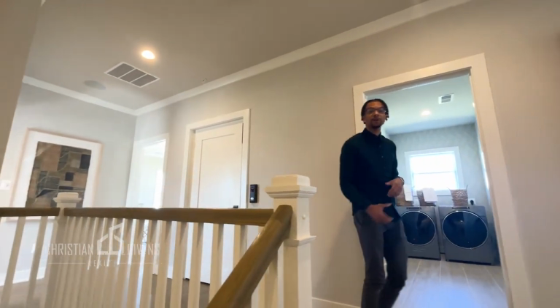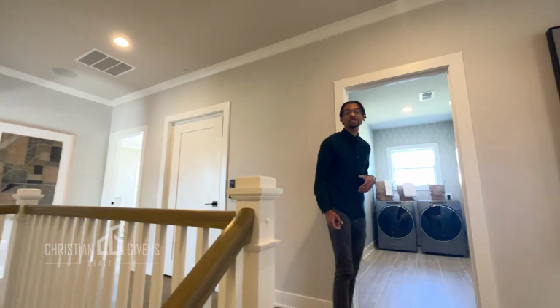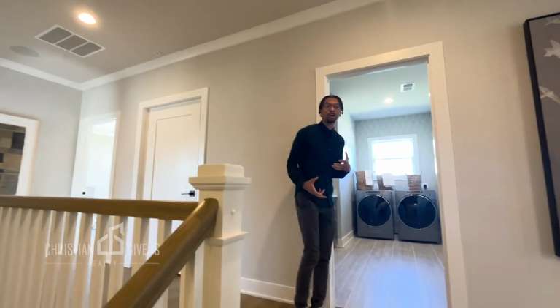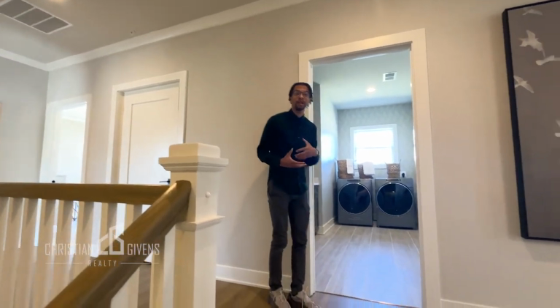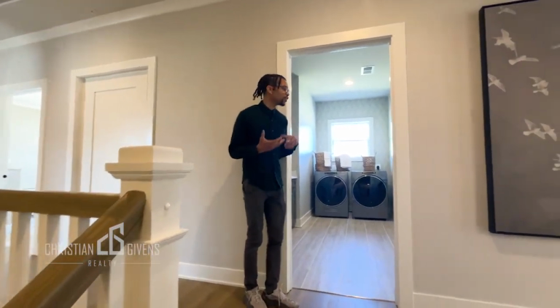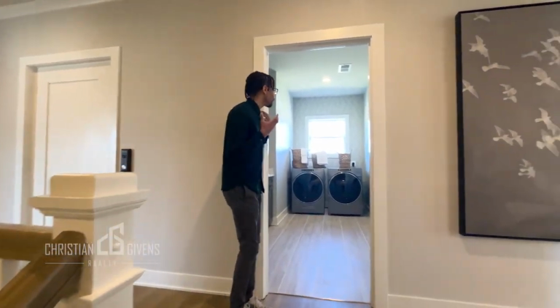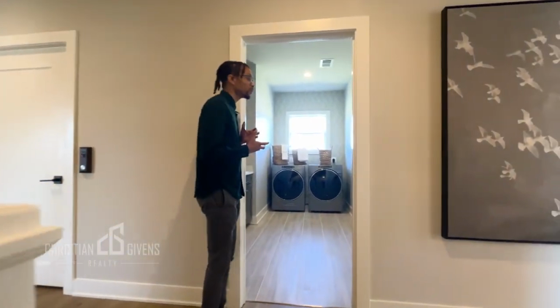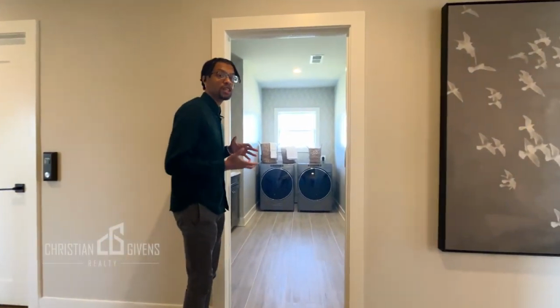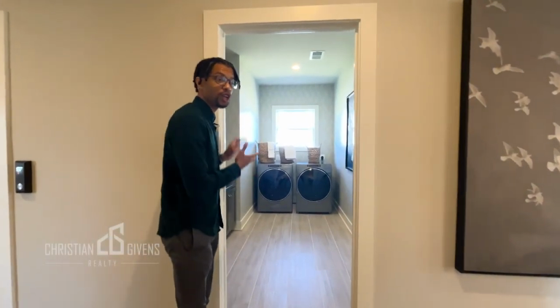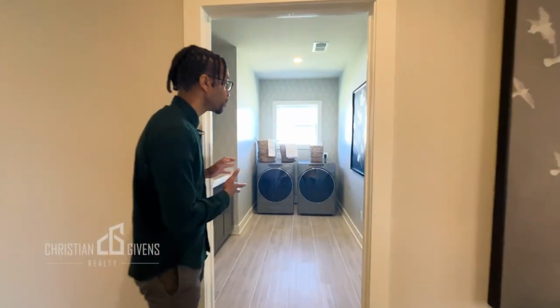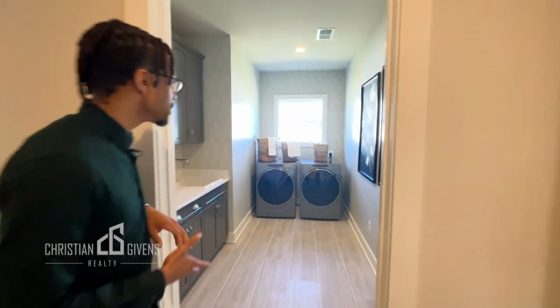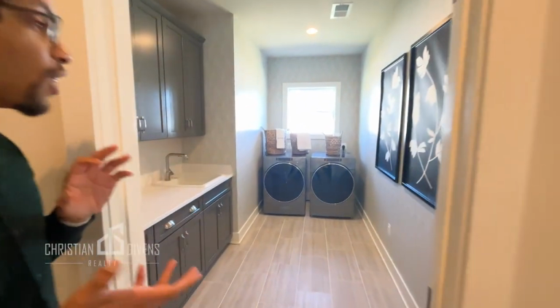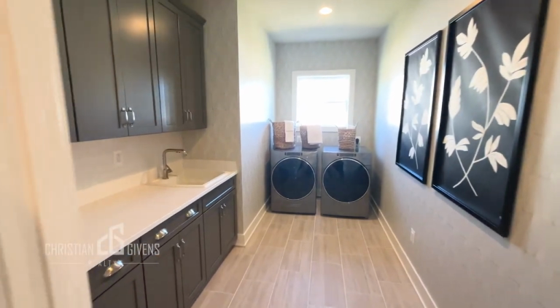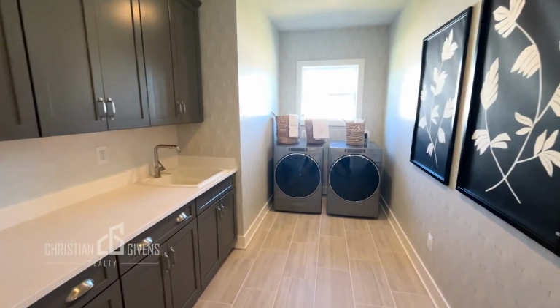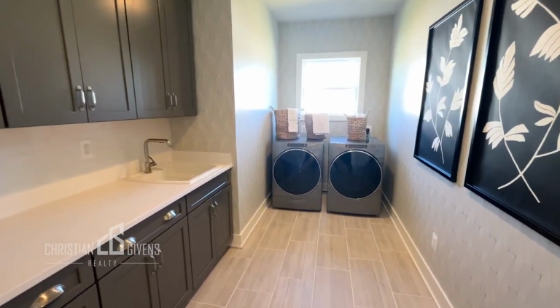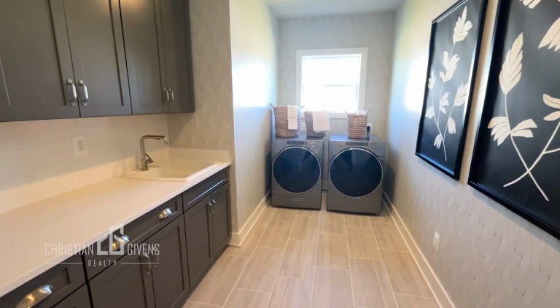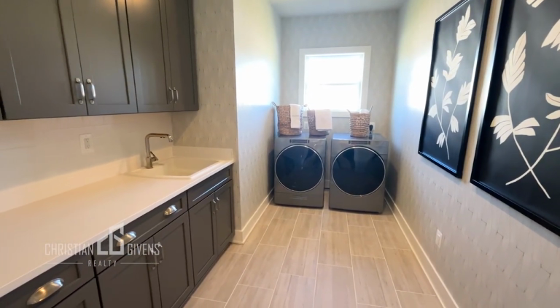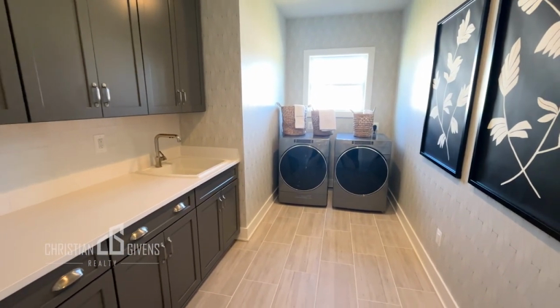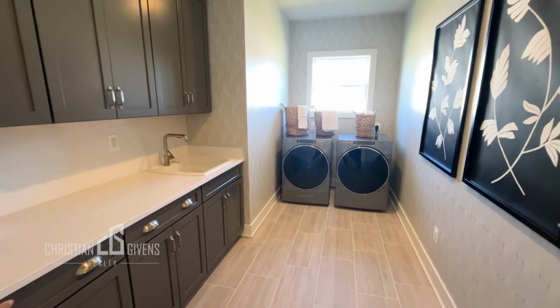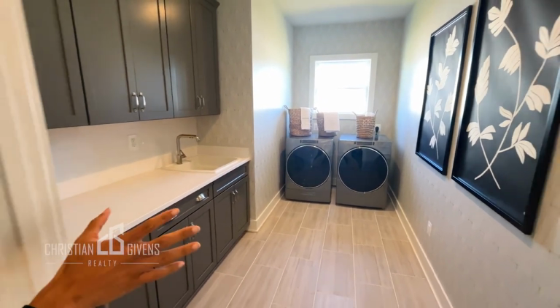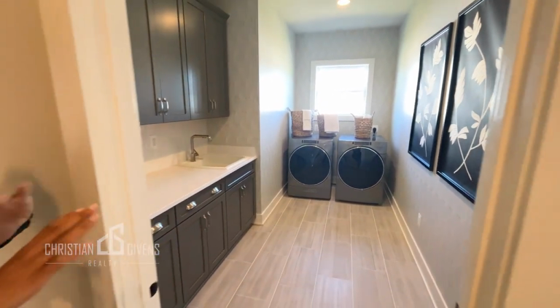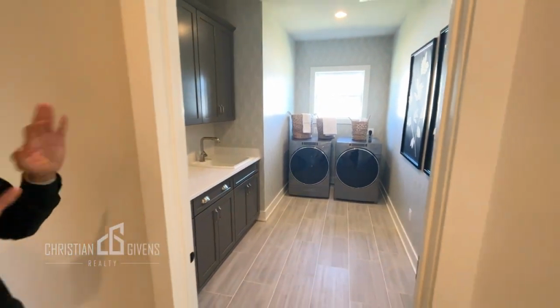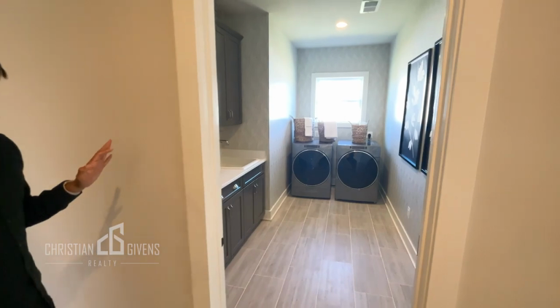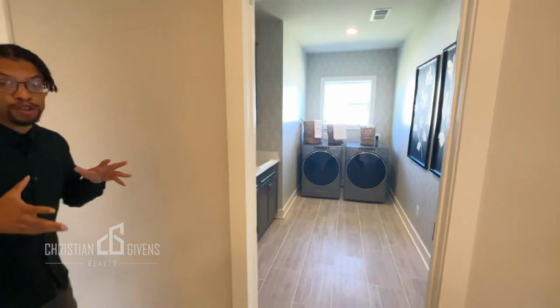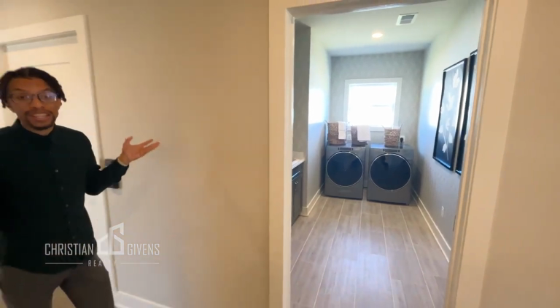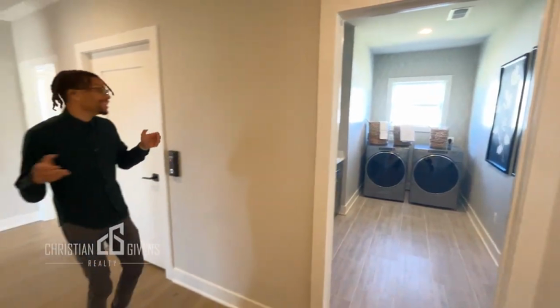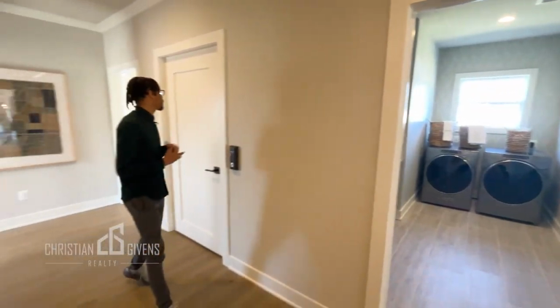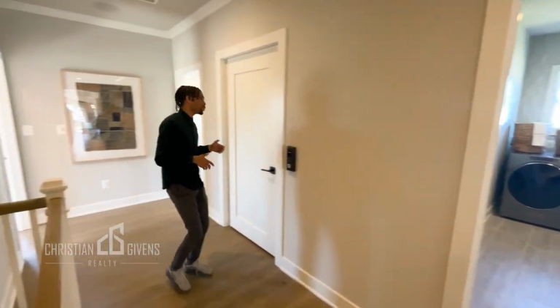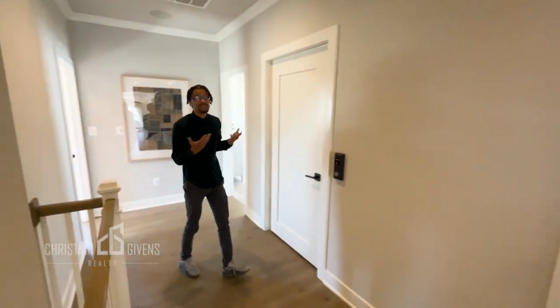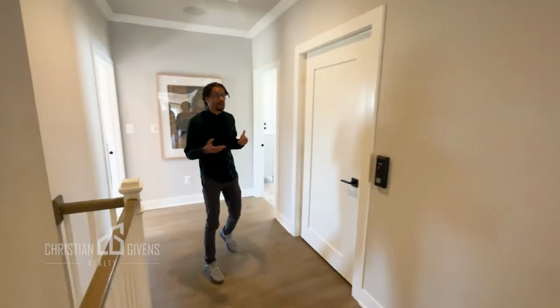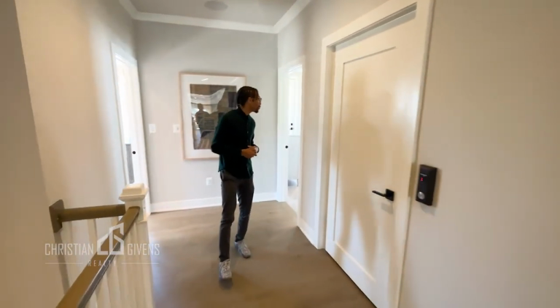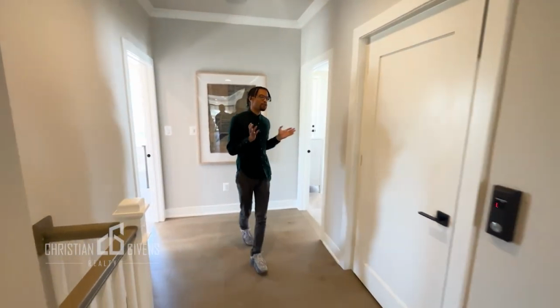As you walk up the steps, your first room that you'll see is your laundry room. This is a large laundry room — it does have a sink and cabinet space, so plenty of room for you to do all the cleaning or have a housekeeper help you out, whatever you prefer.